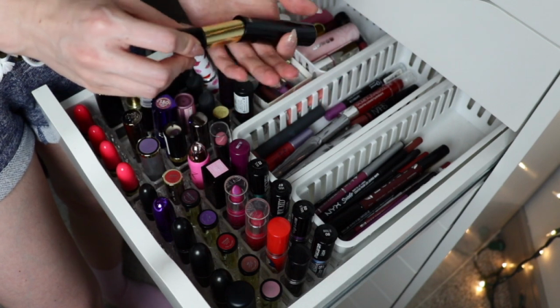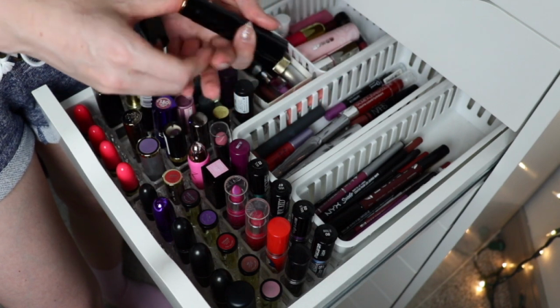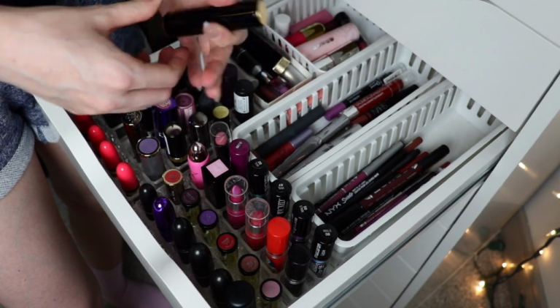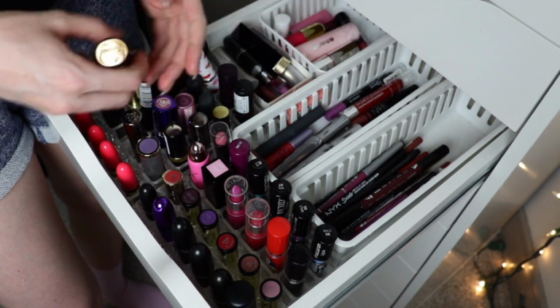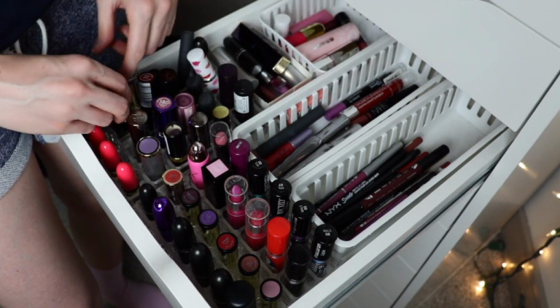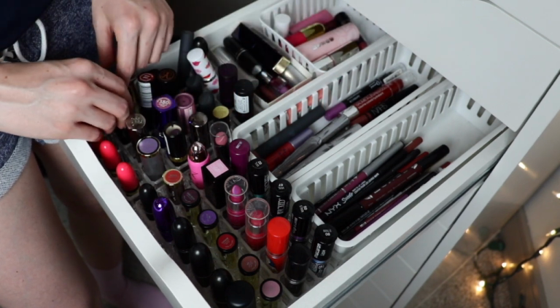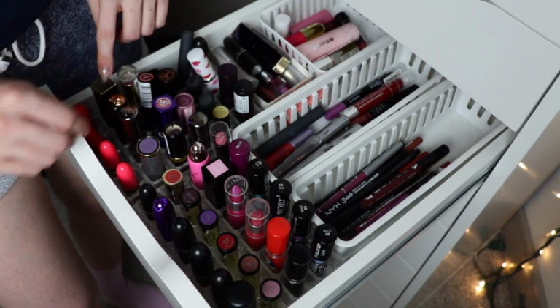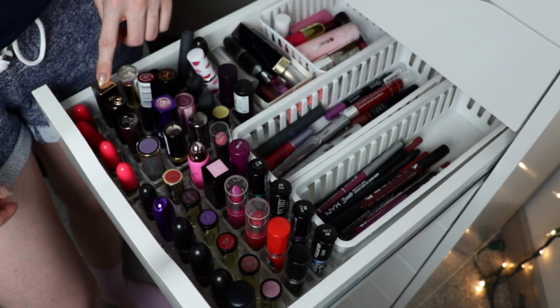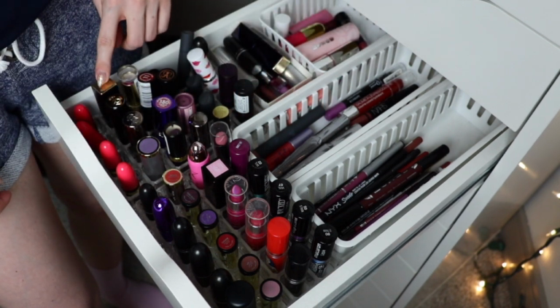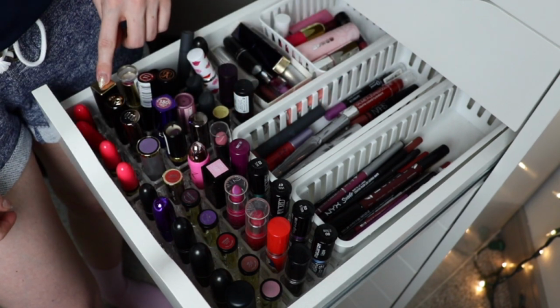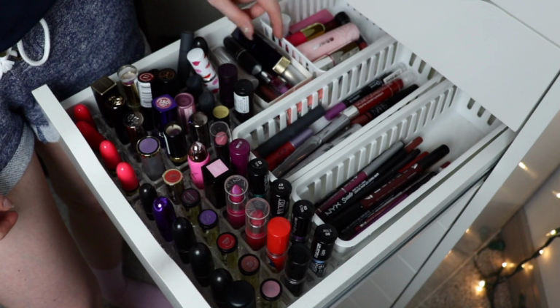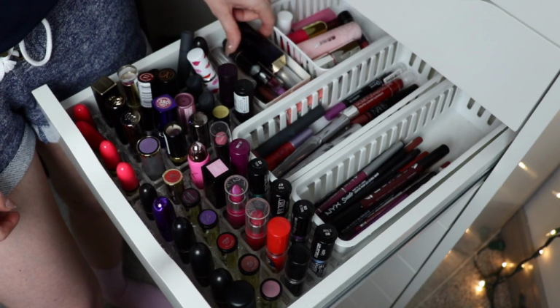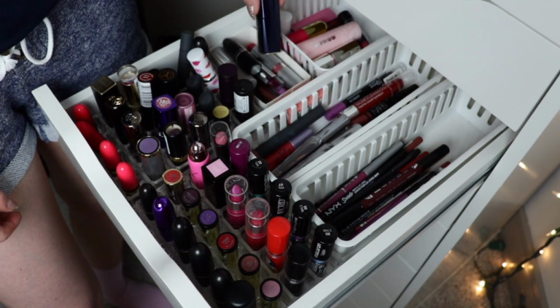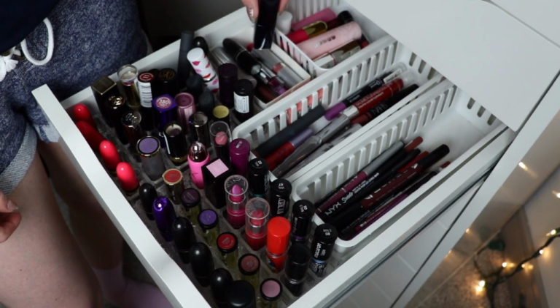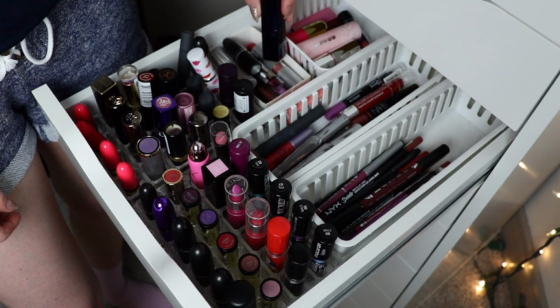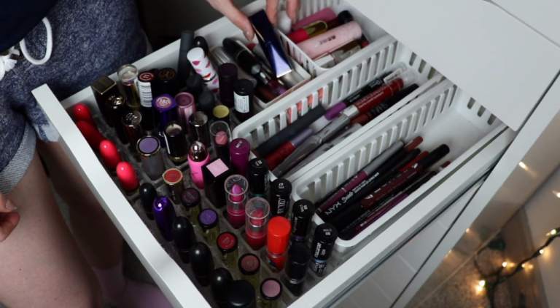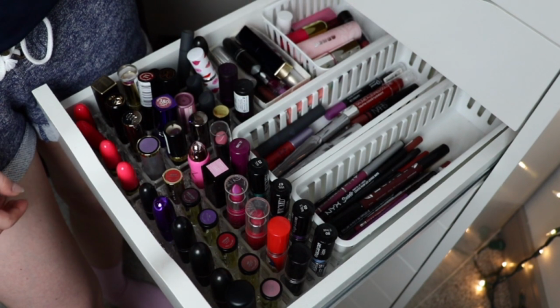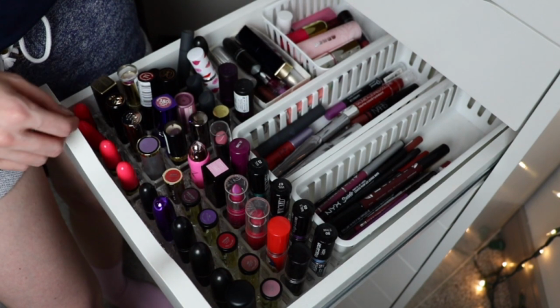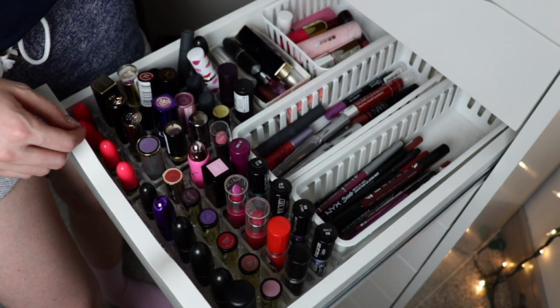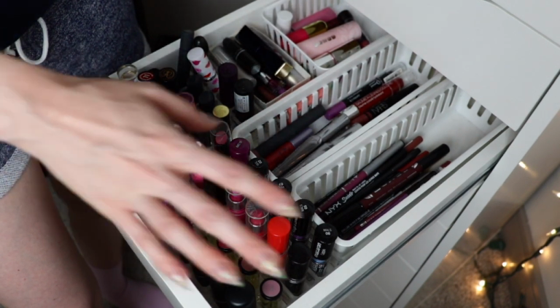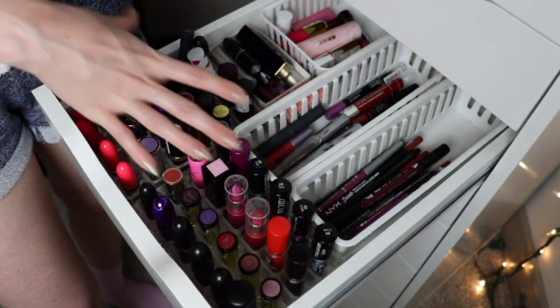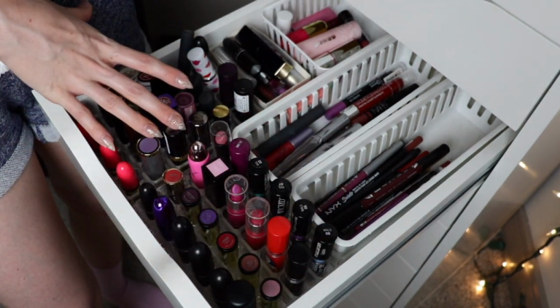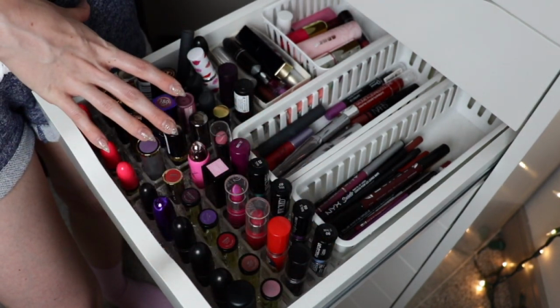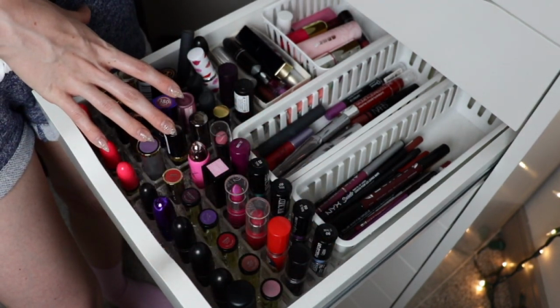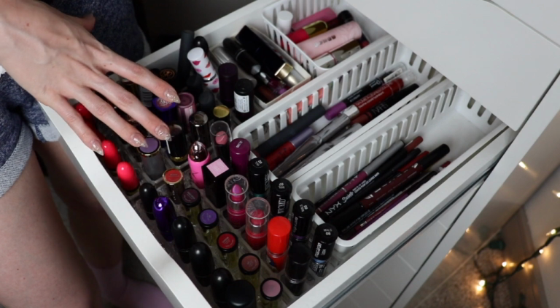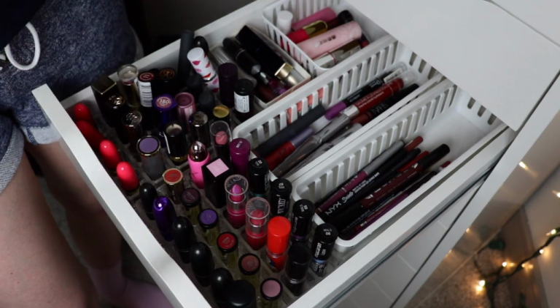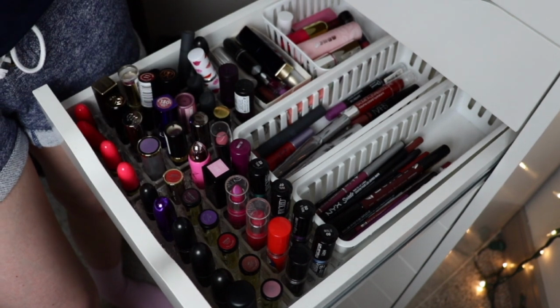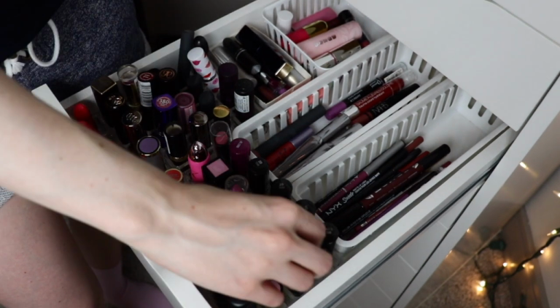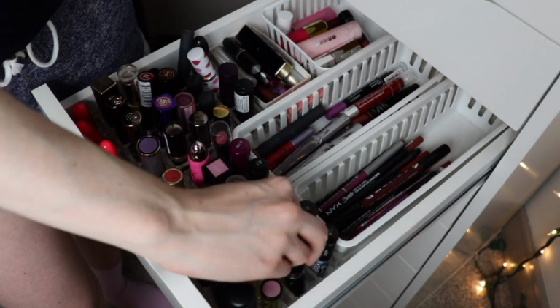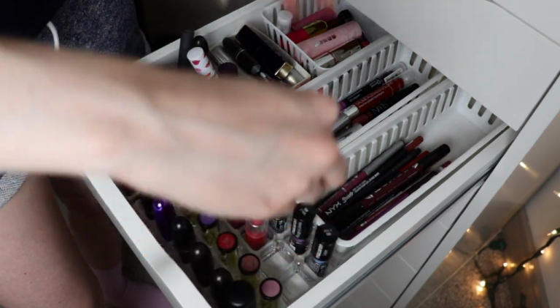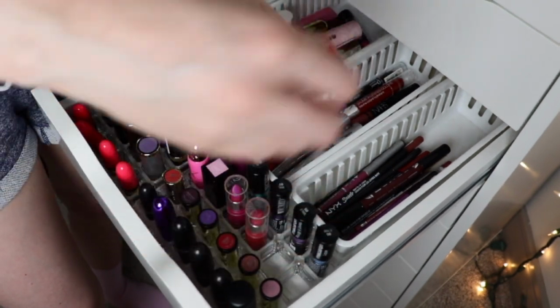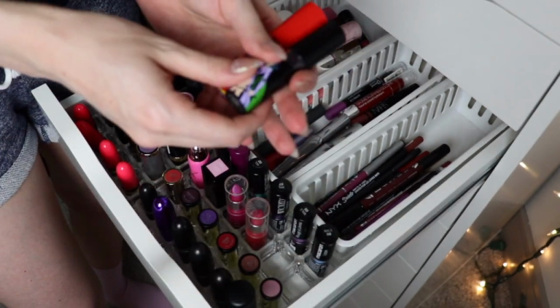I have one Laura Mercier lipstick — look how fancy, it's beautiful, super dark, I need to wear this. I haven't enough. I love Estée Lauder lipsticks and have a couple of those here — here's another one I love and am definitely keeping. But now we're going to get to some that need to go.